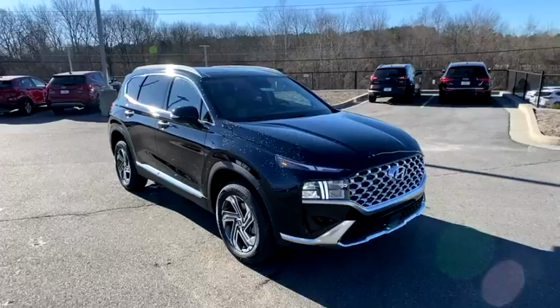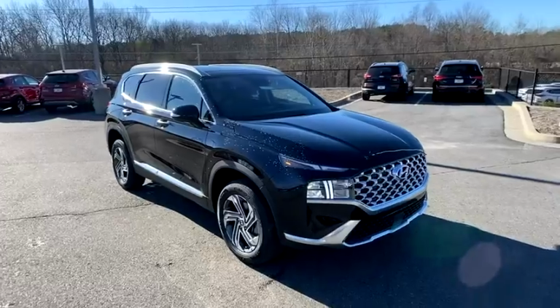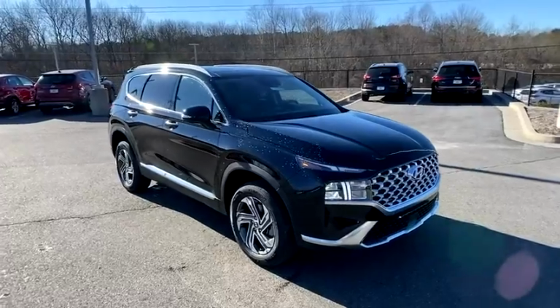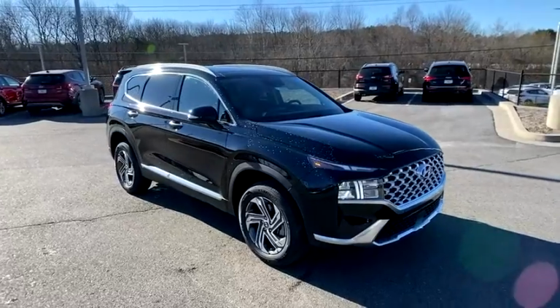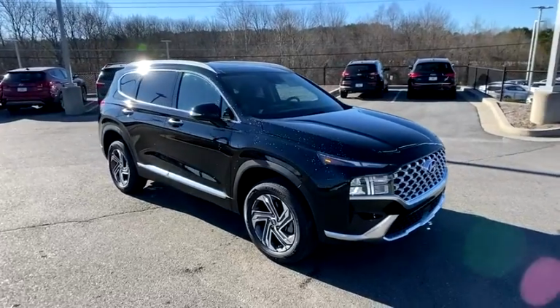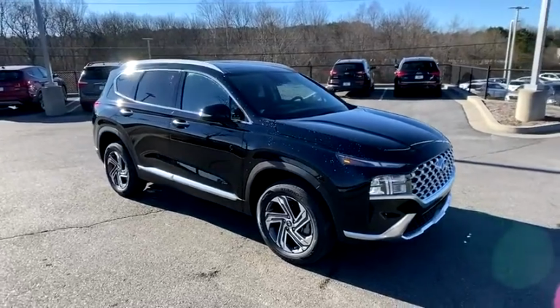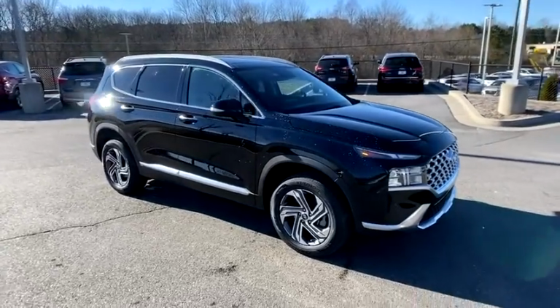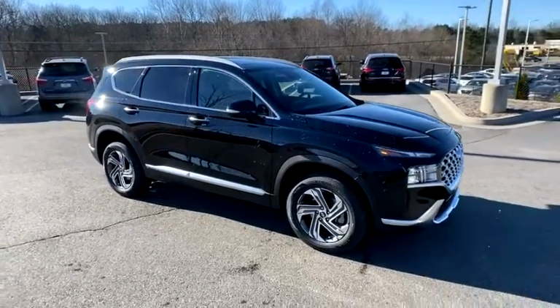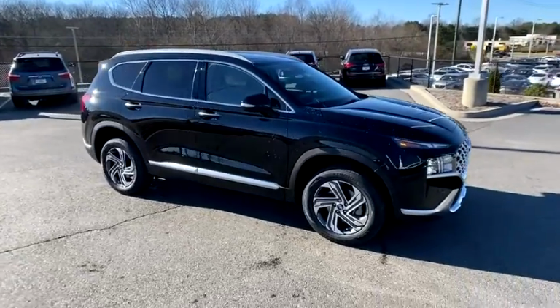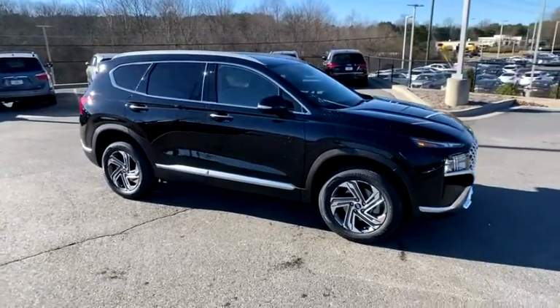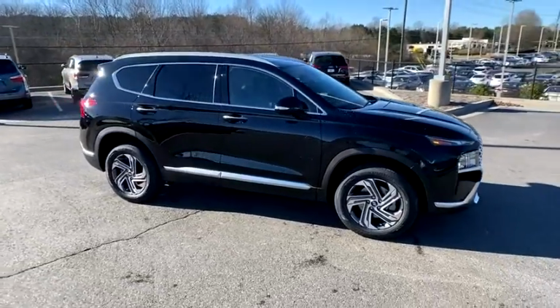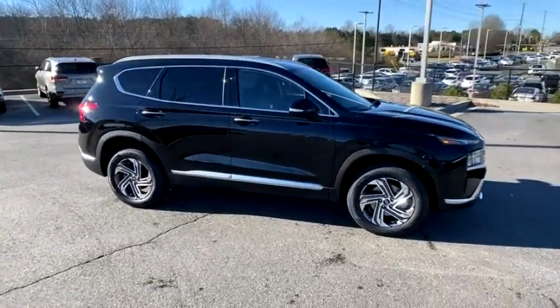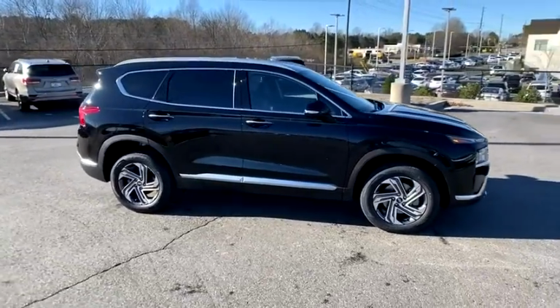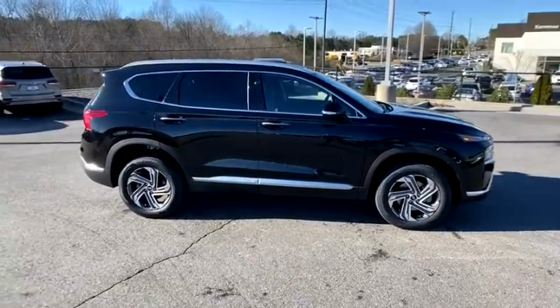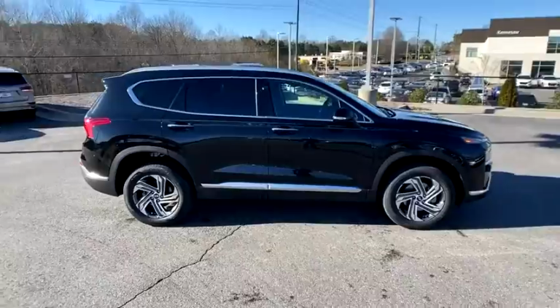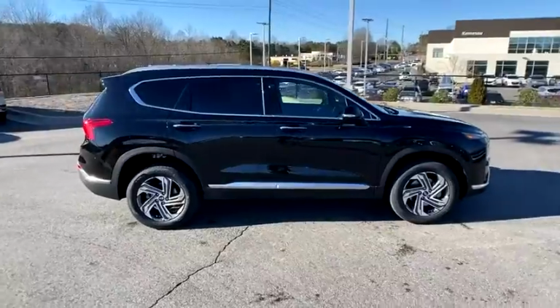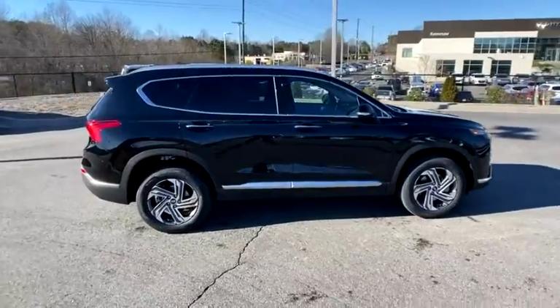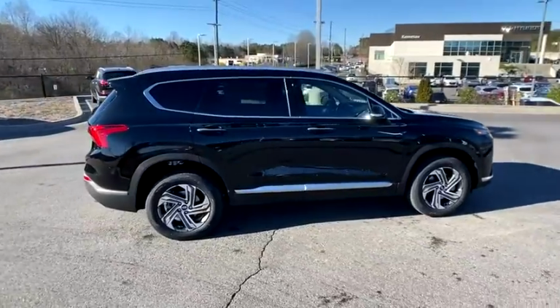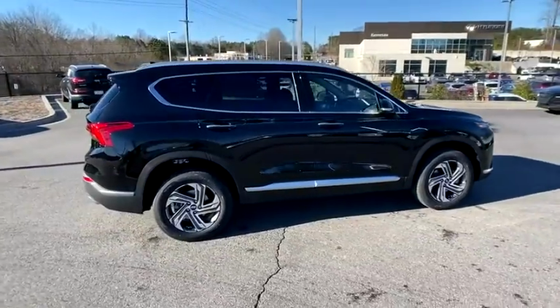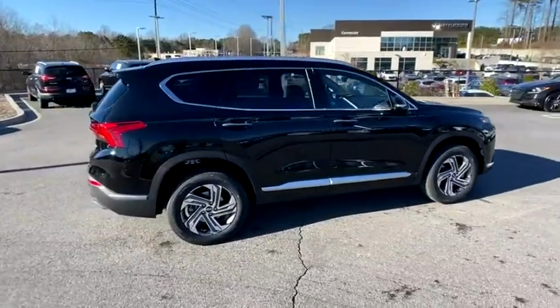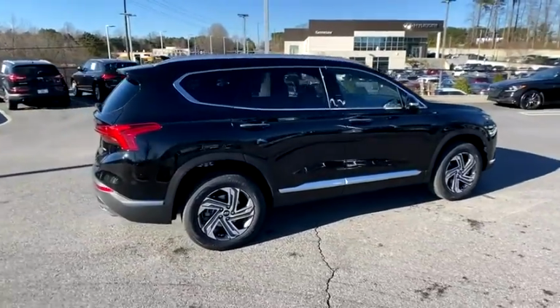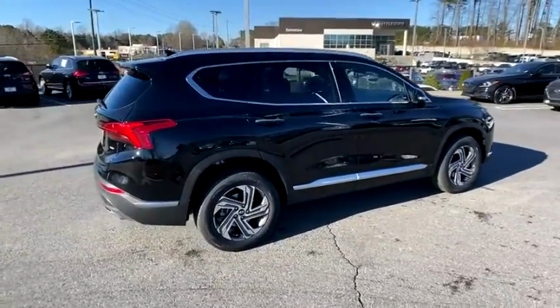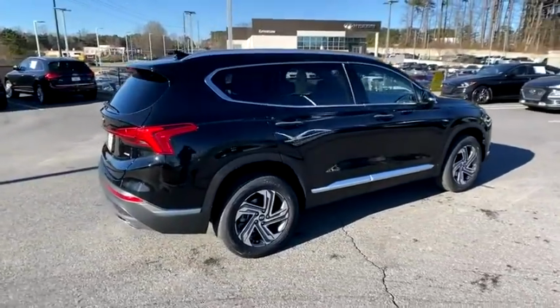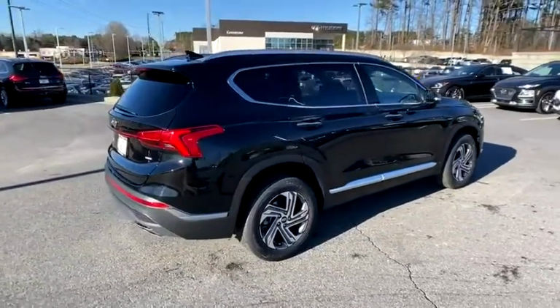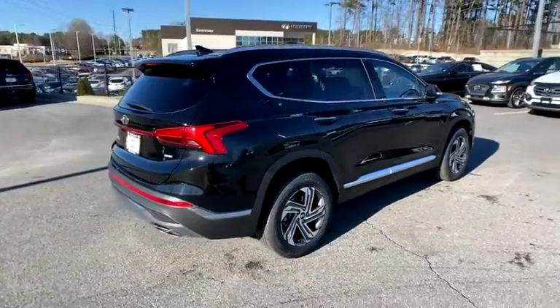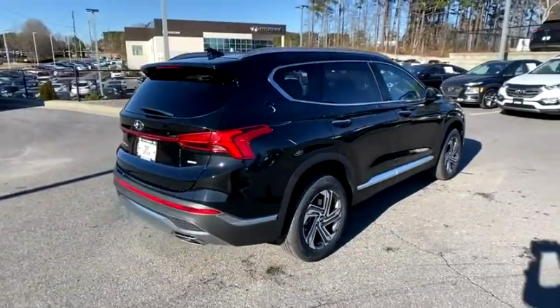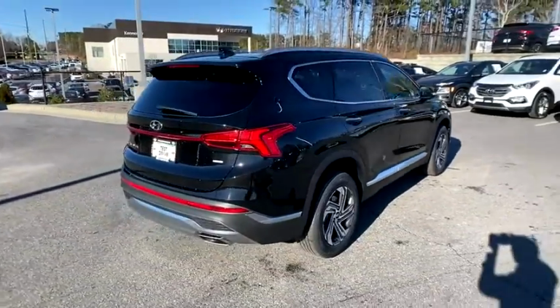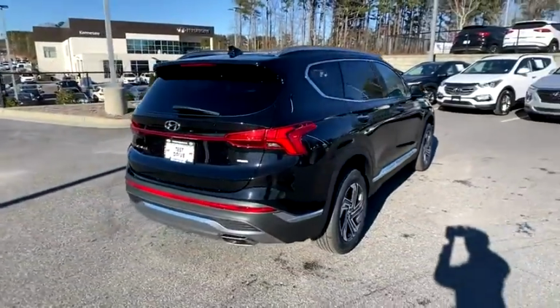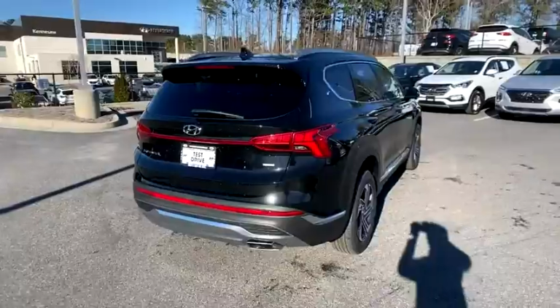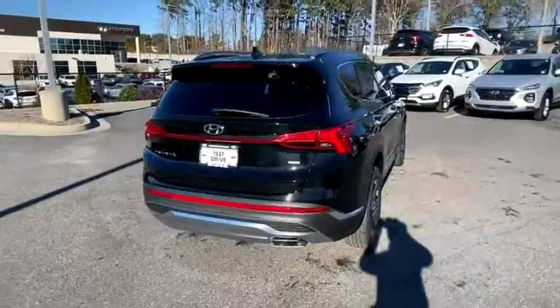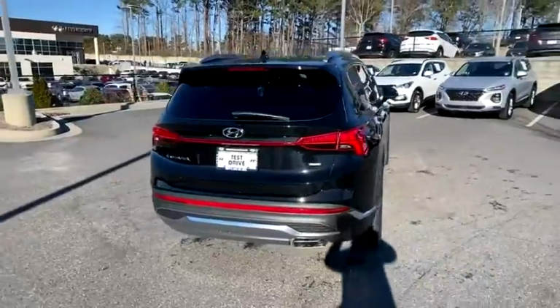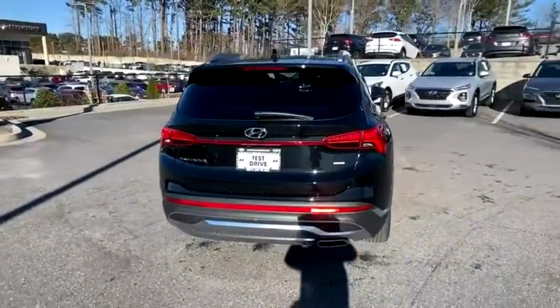We are pleased to show you the 2021 Hyundai Santa Fe — style, quality, performance, value. Need we say more? Here are some of this vehicle's great options.